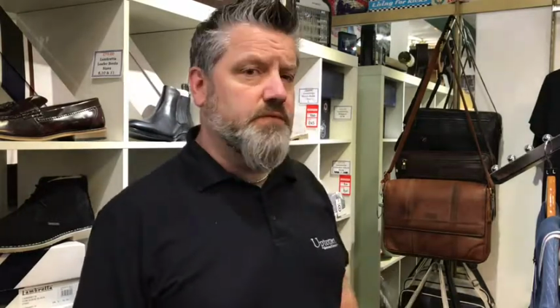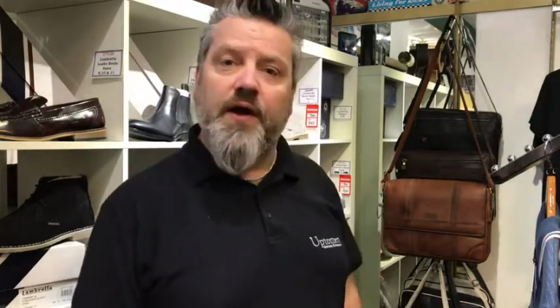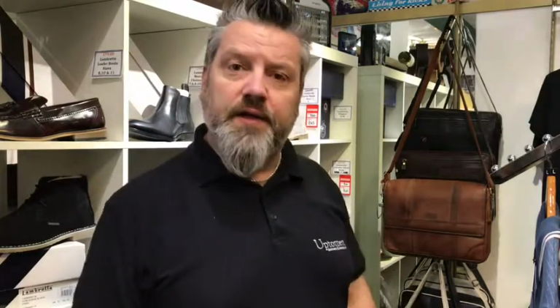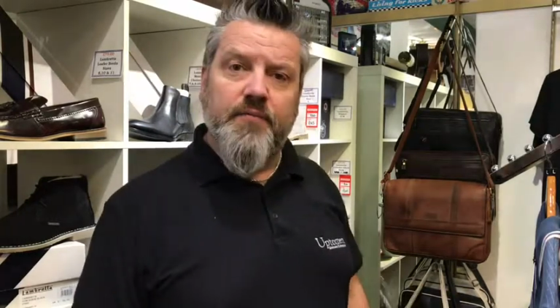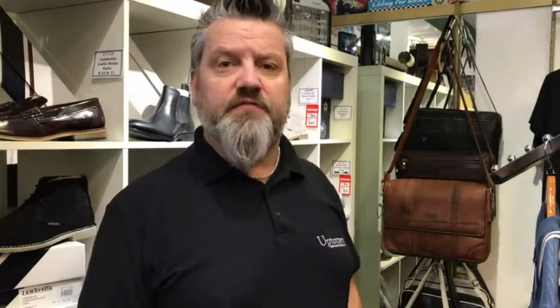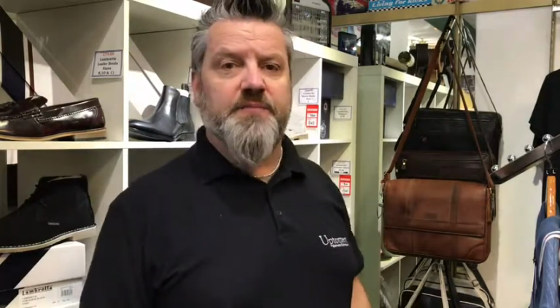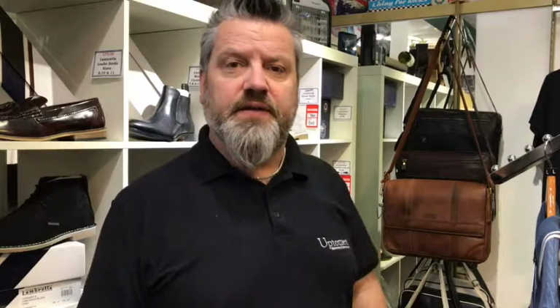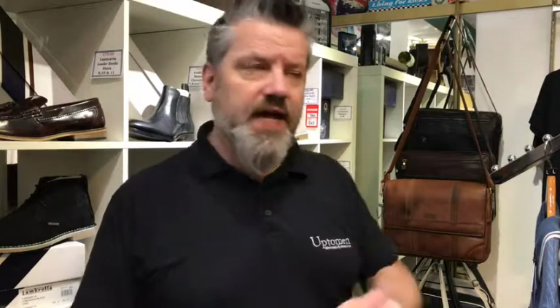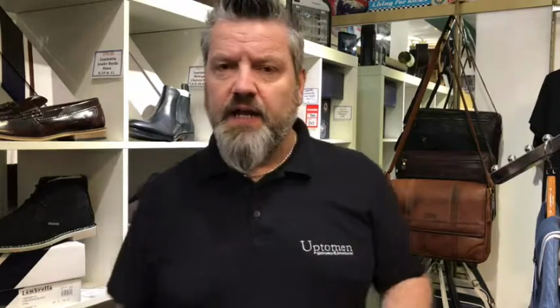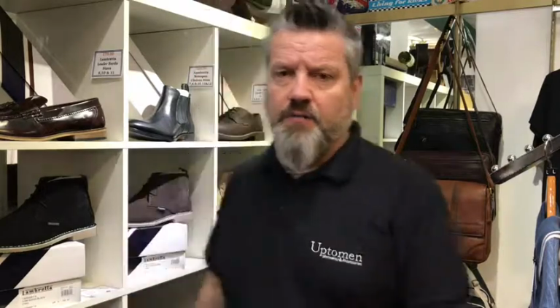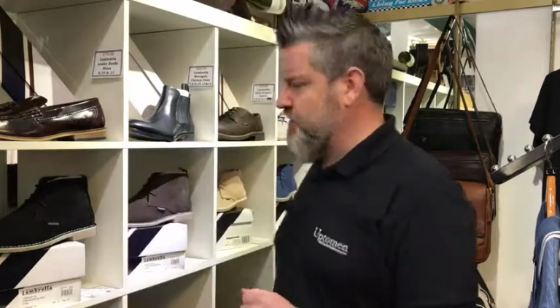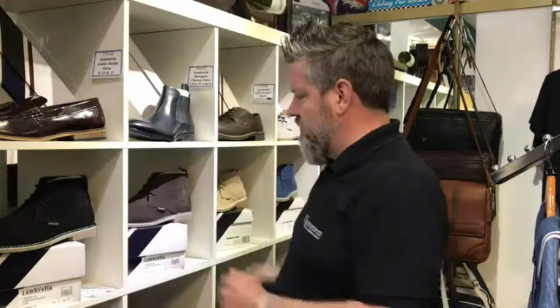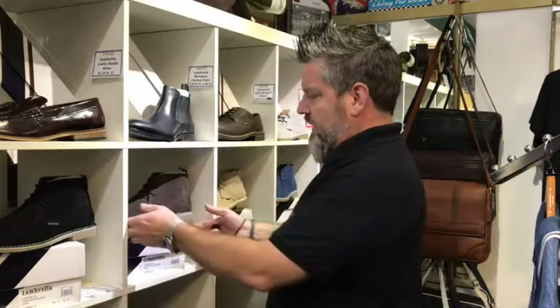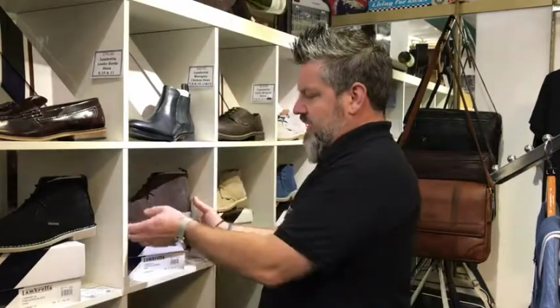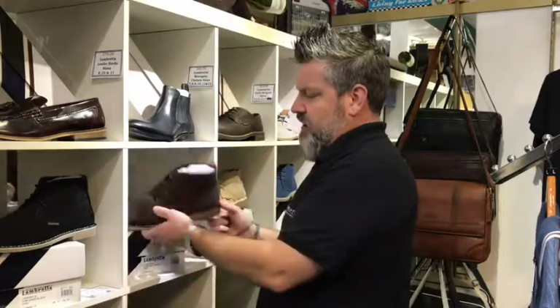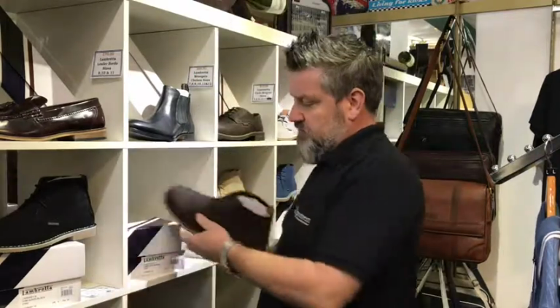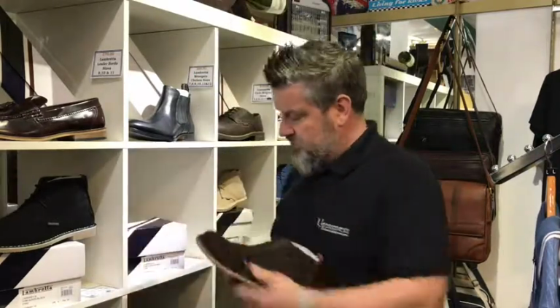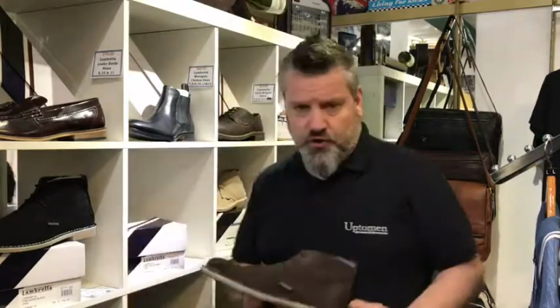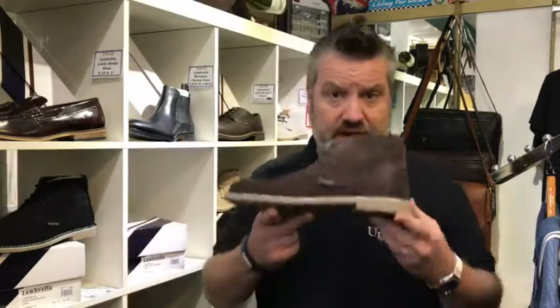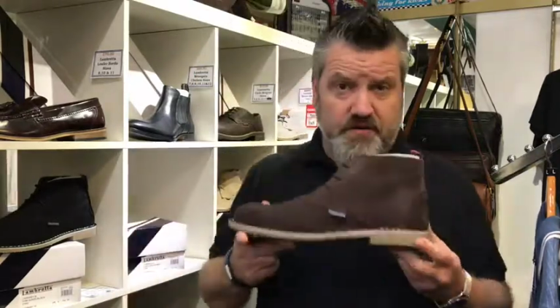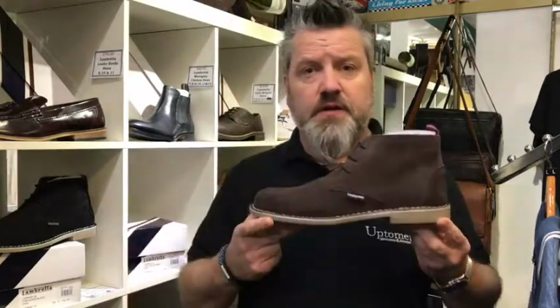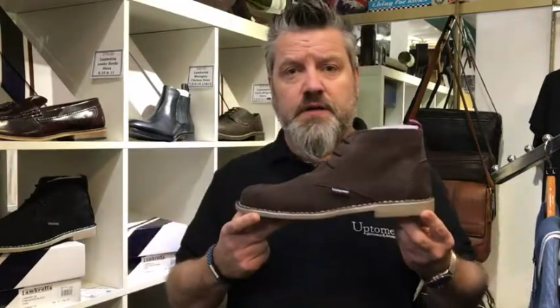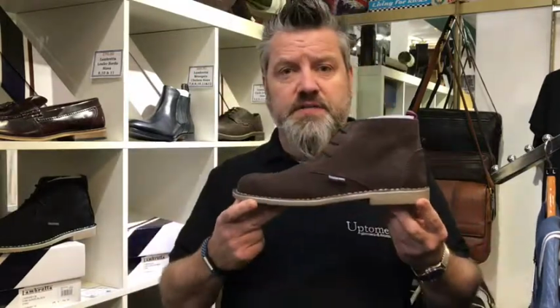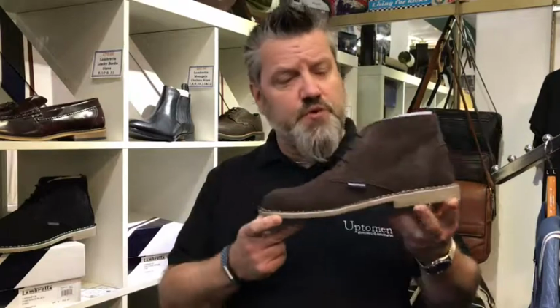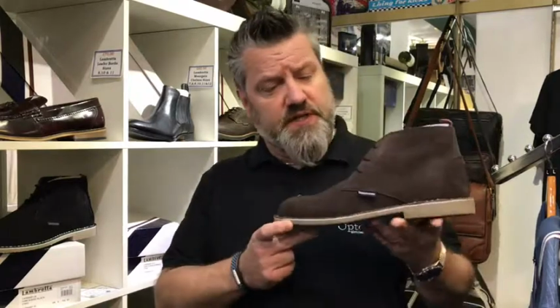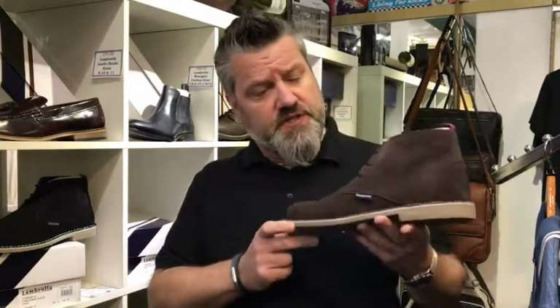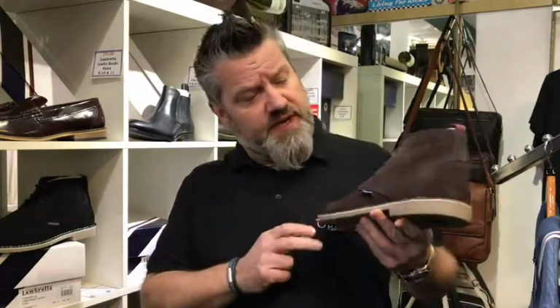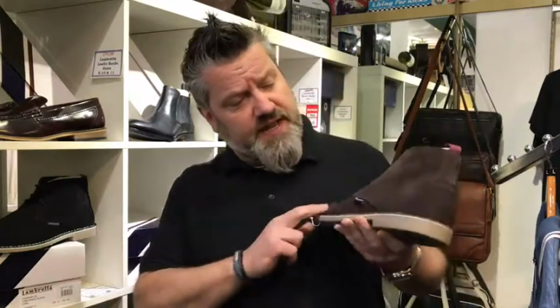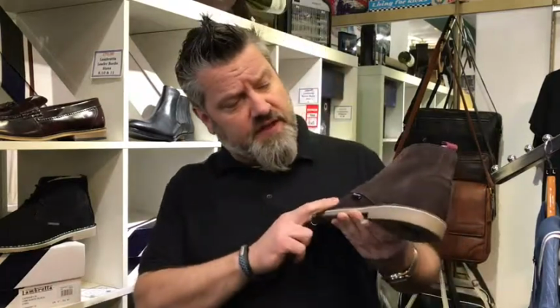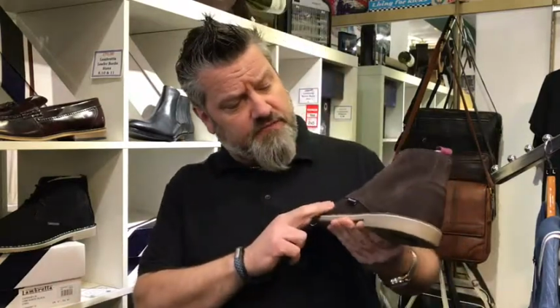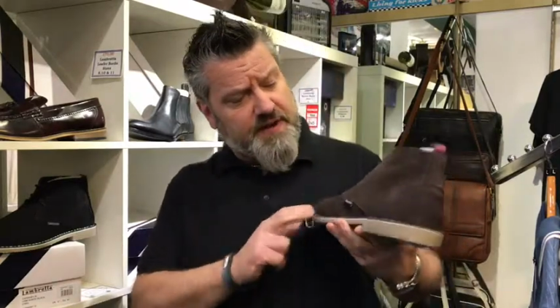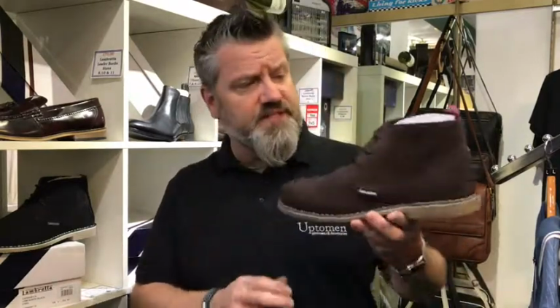Oh hi, Mike here from Uptomen. Today I'm going to show you our chocolate brown desert boot in suede leather from Lambretta.